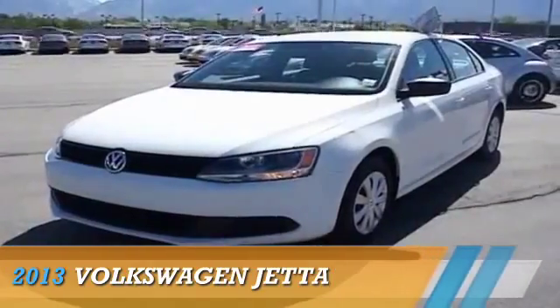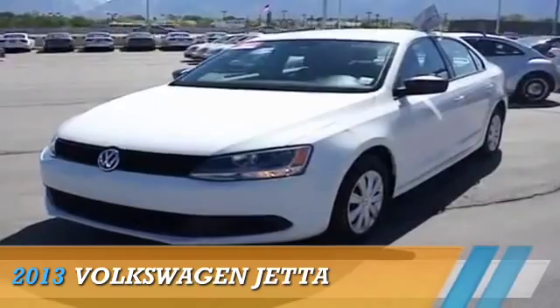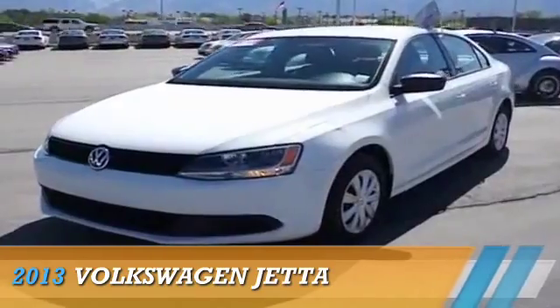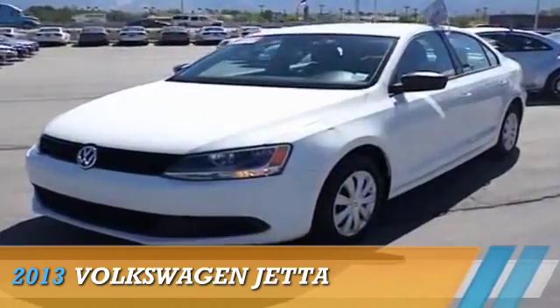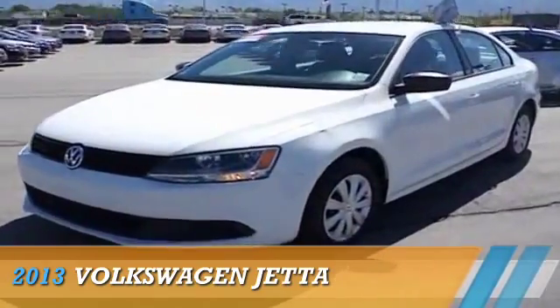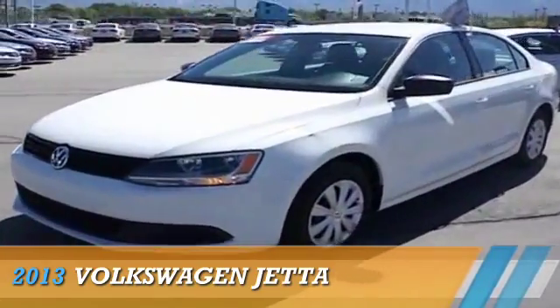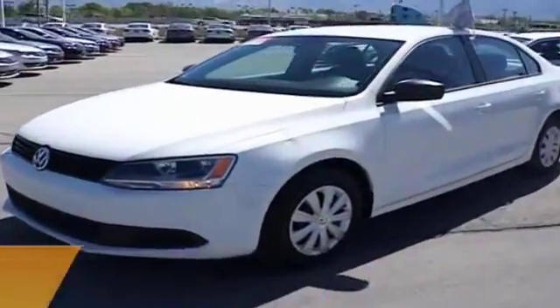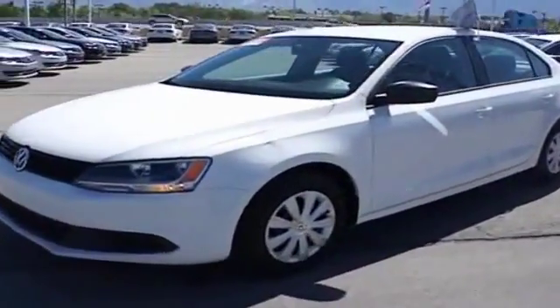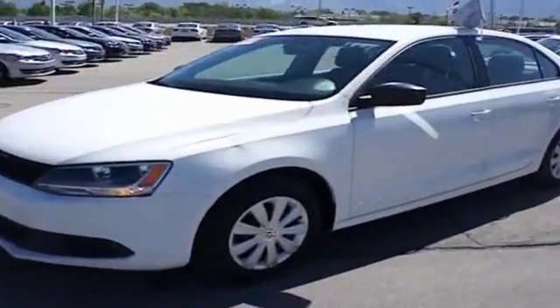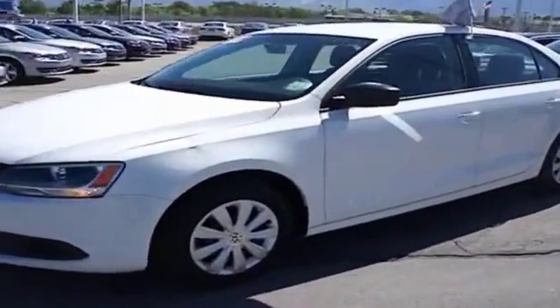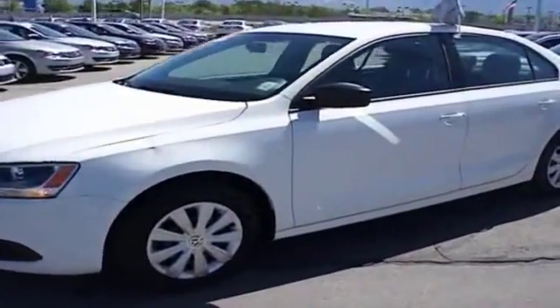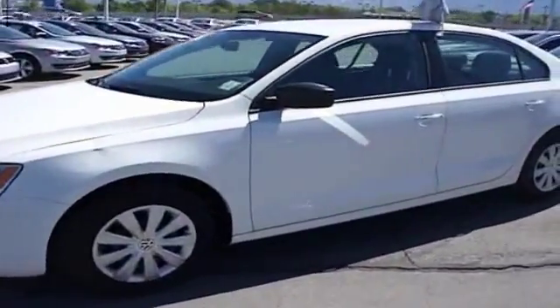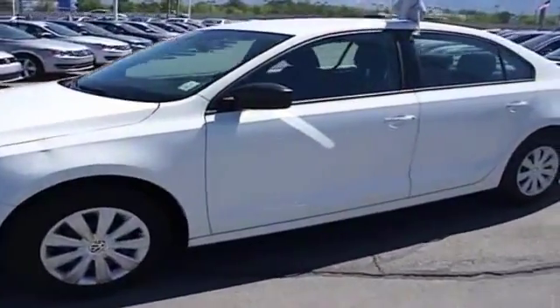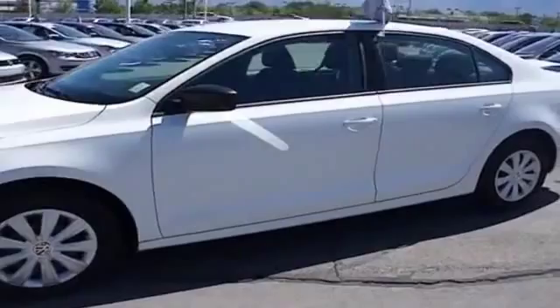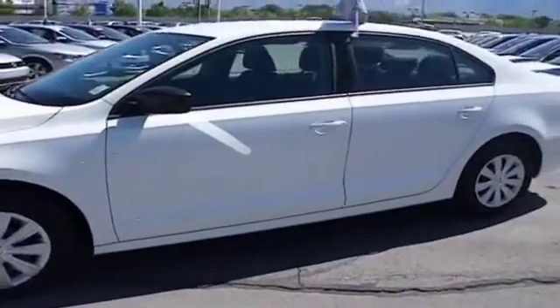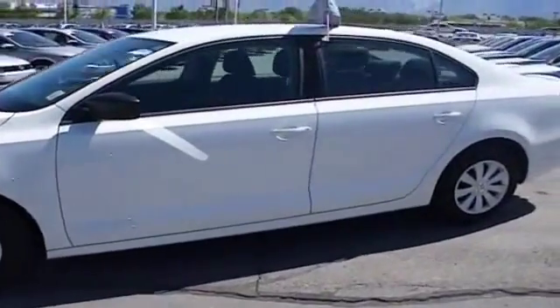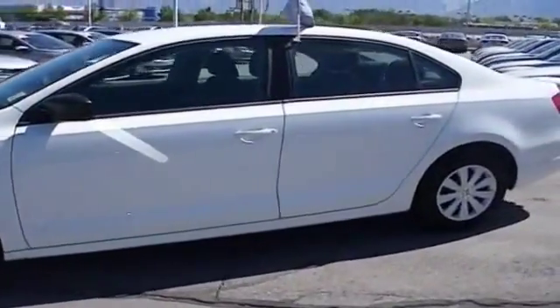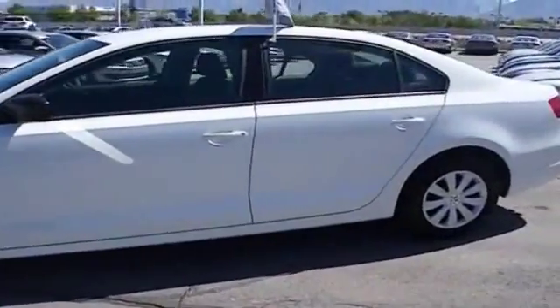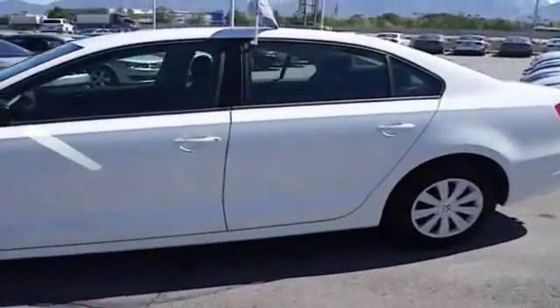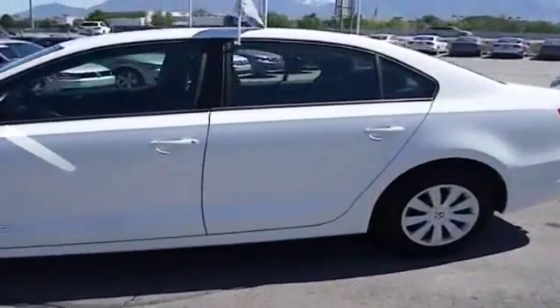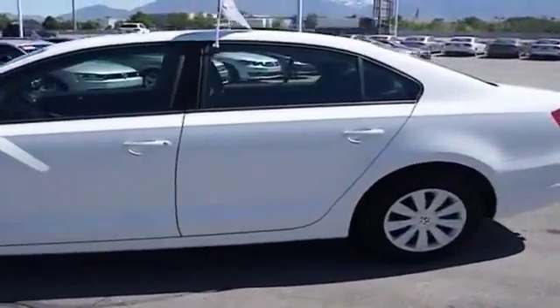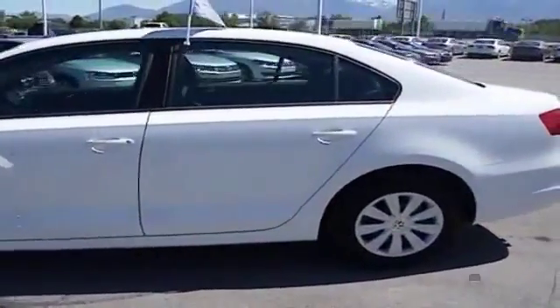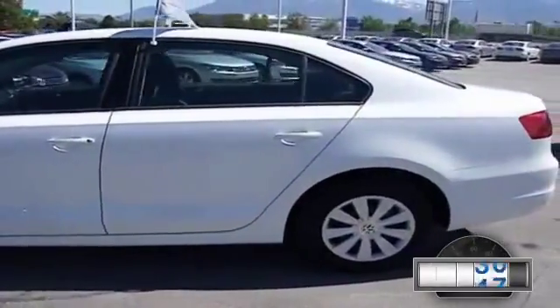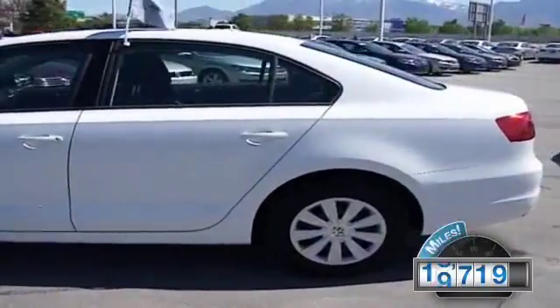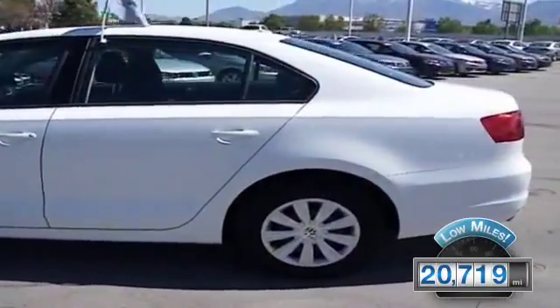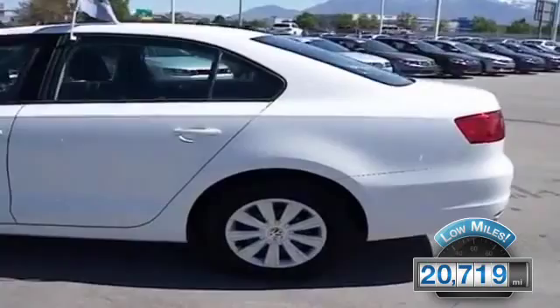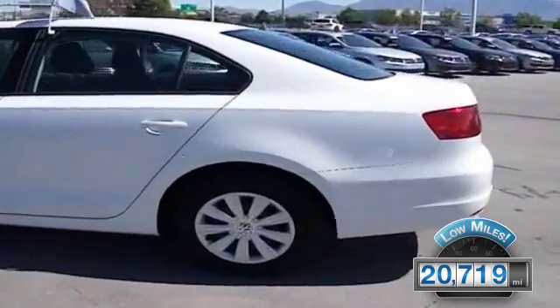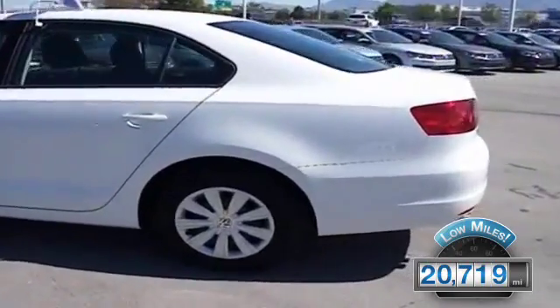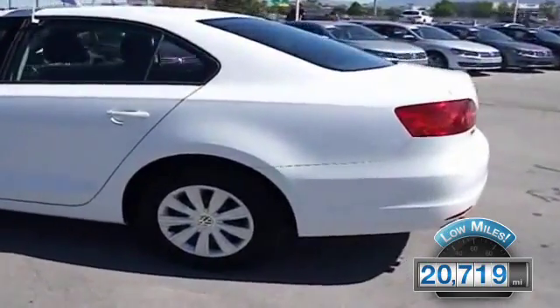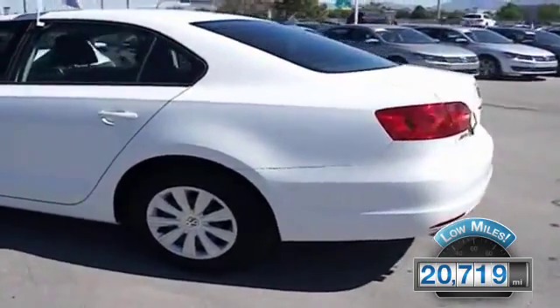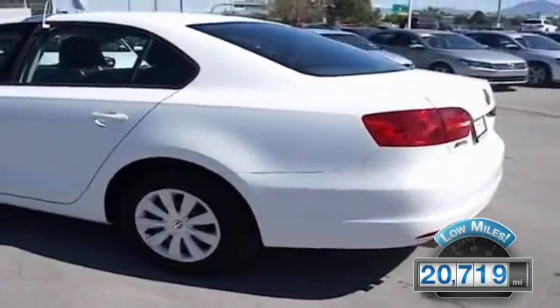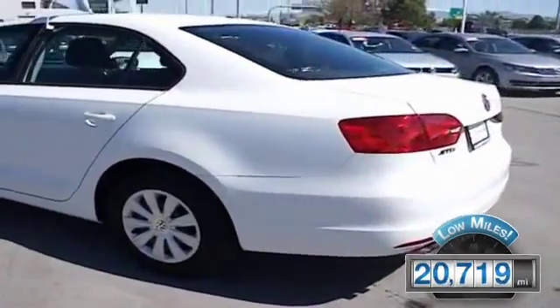Presenting the 2013 Volkswagen Jetta, powered by front-wheel drive, a two-liter, four-cylinder engine, and an automatic transmission. With fewer than 25,000 miles, this vehicle has a long road ahead.